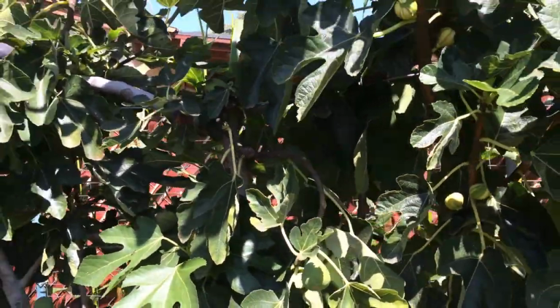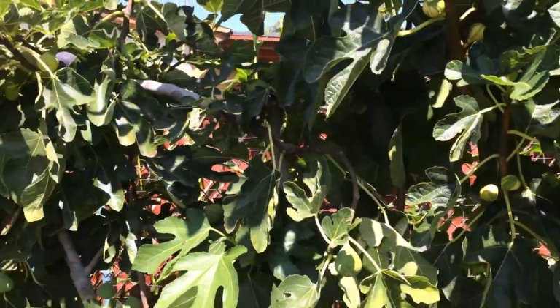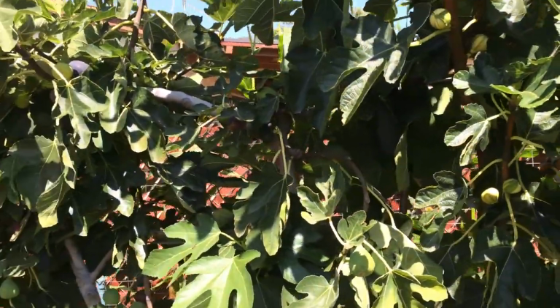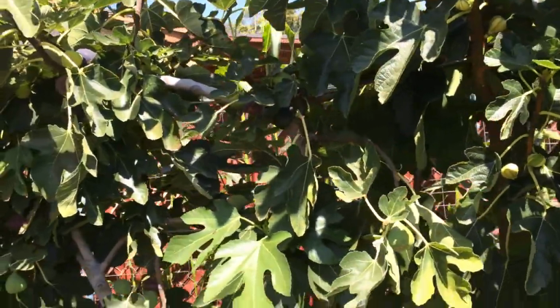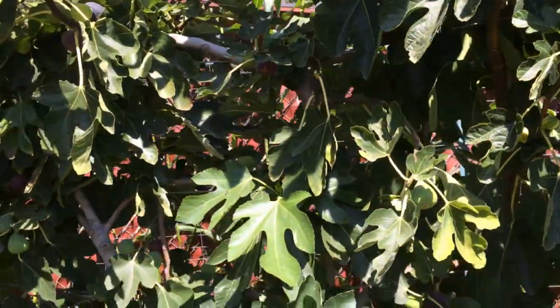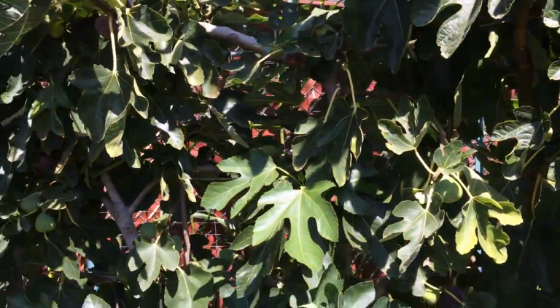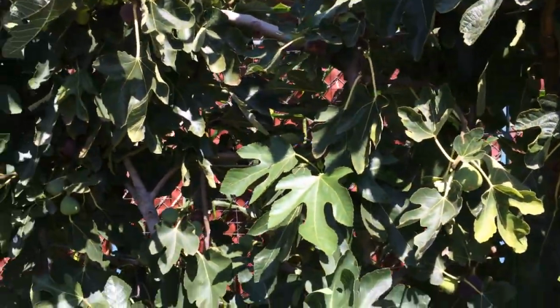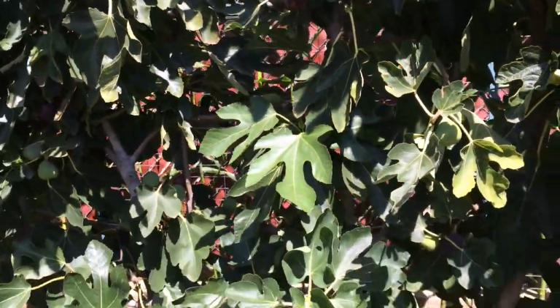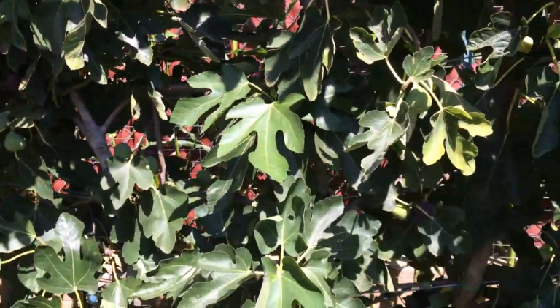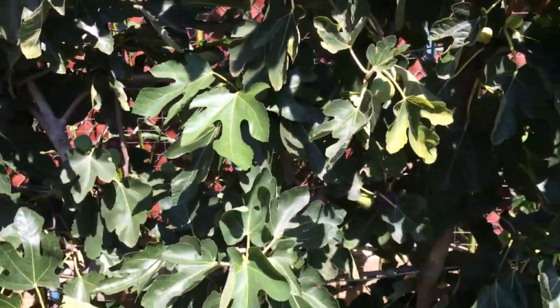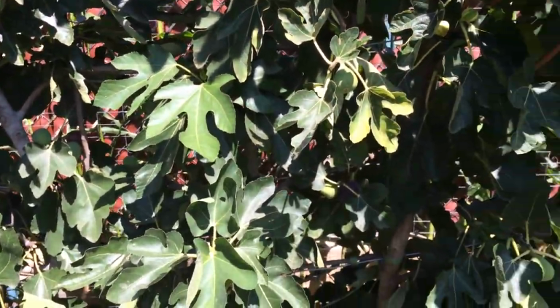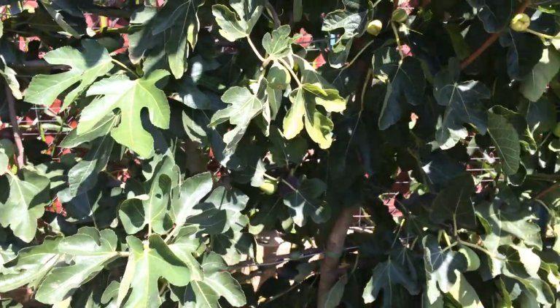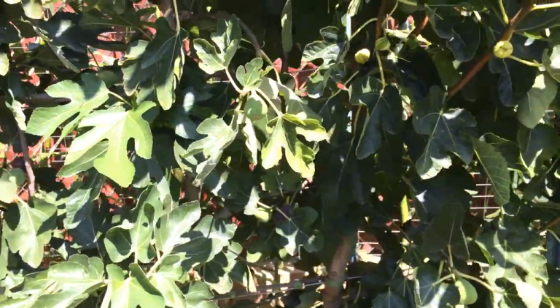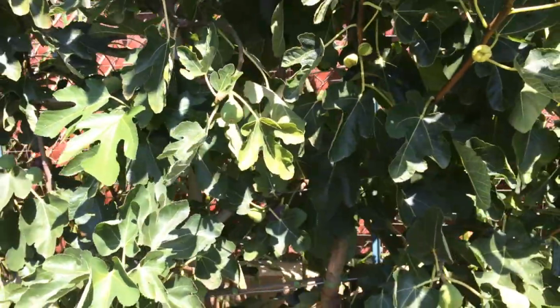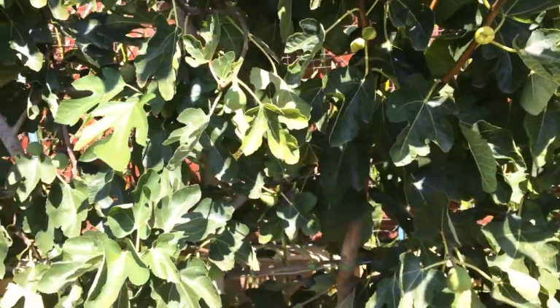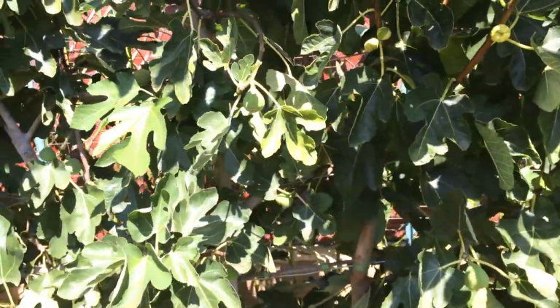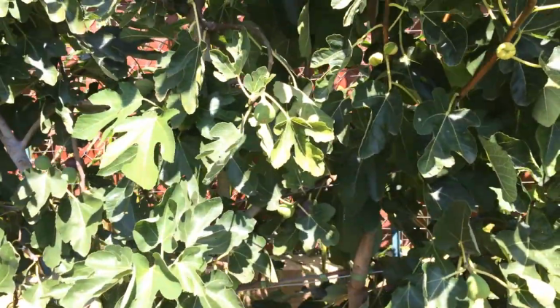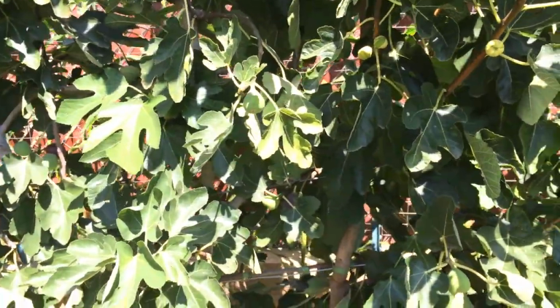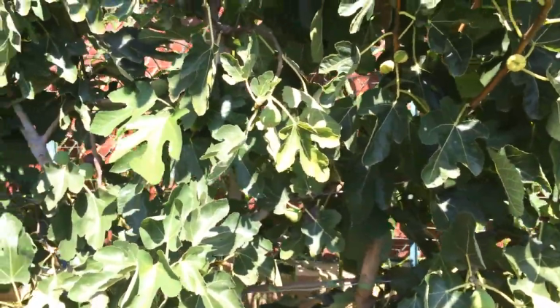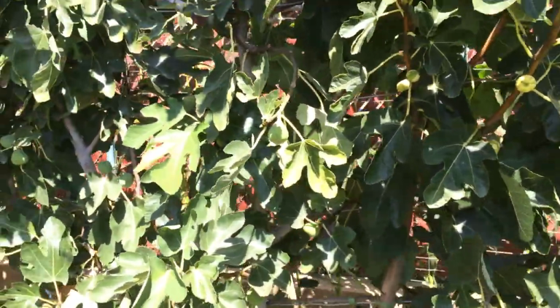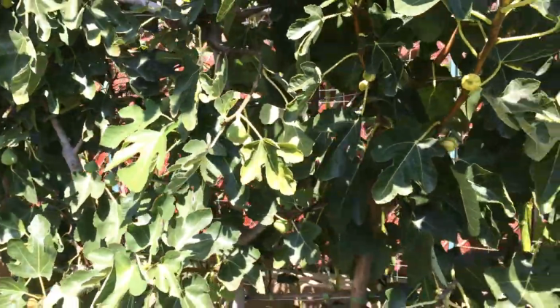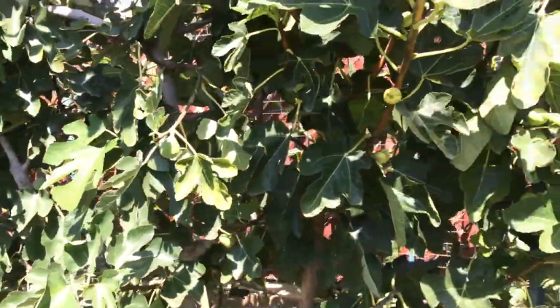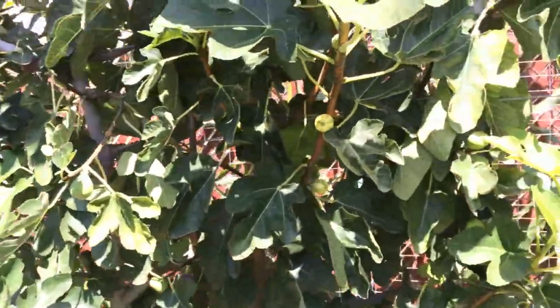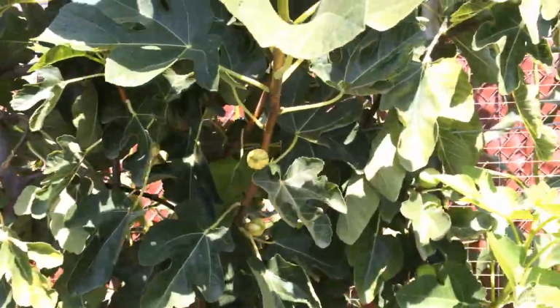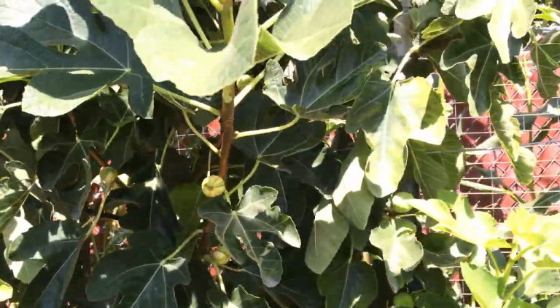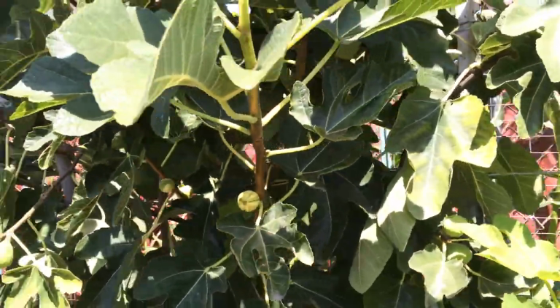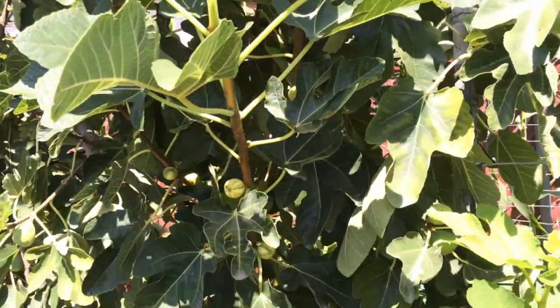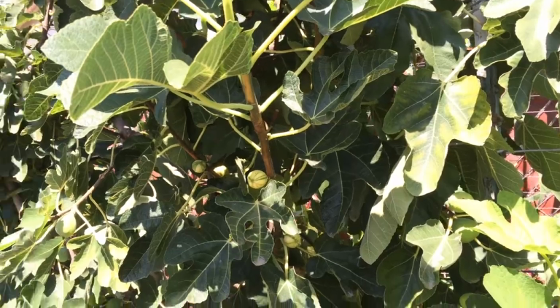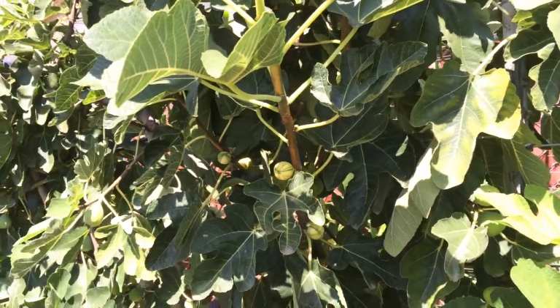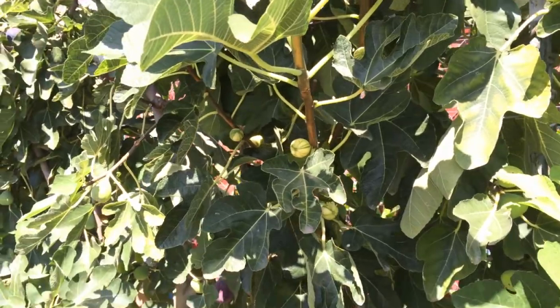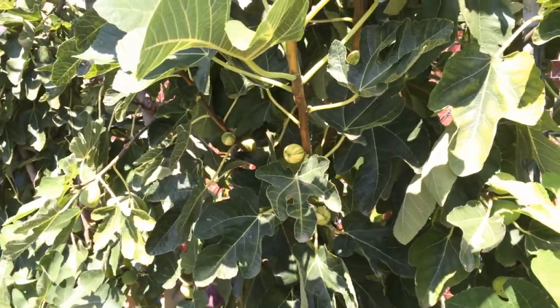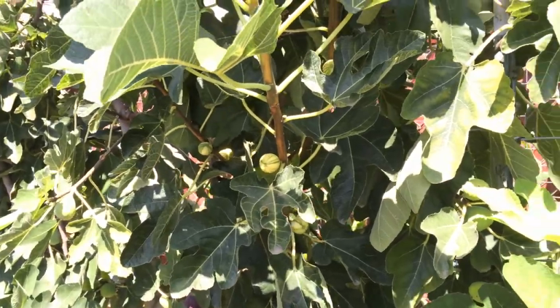Those are really good too. I love the brown turkey figs, but my favorites are the Violette de Bordeaux and the Panache figs.